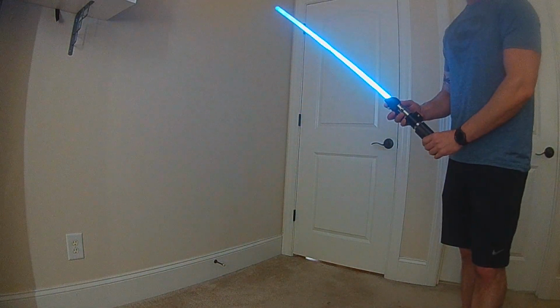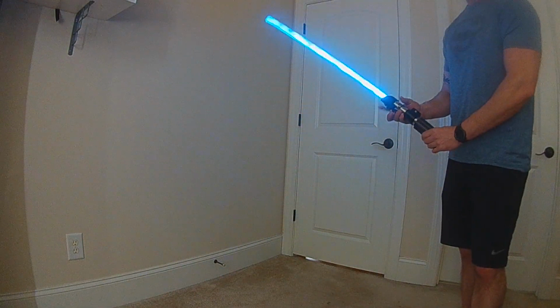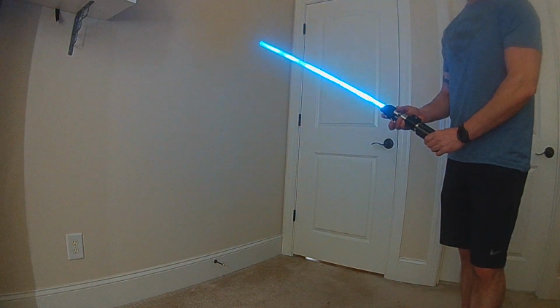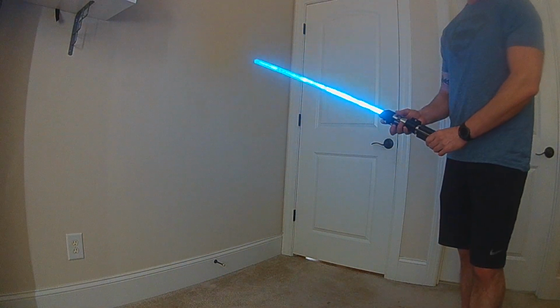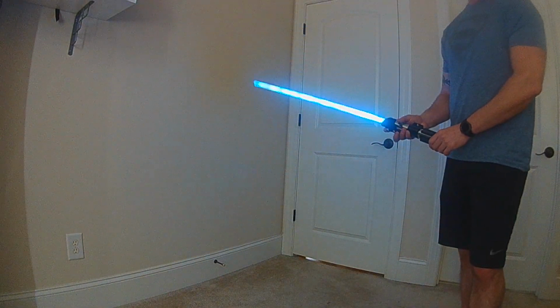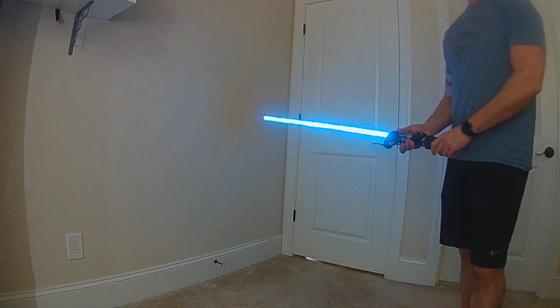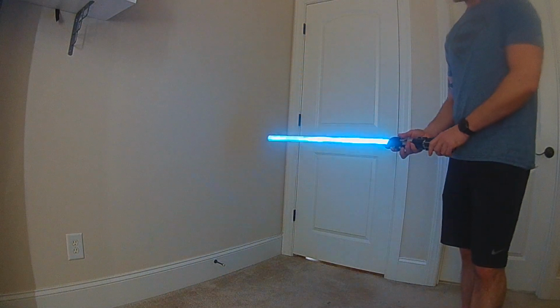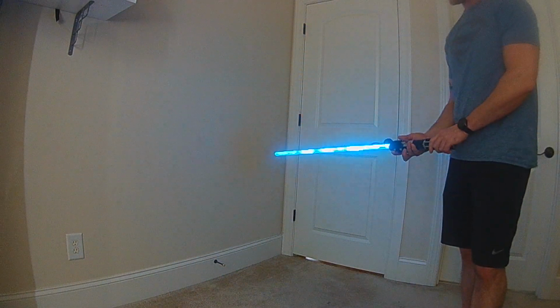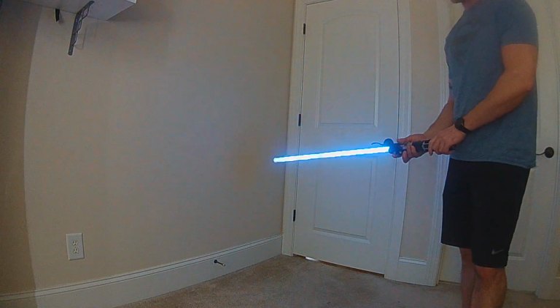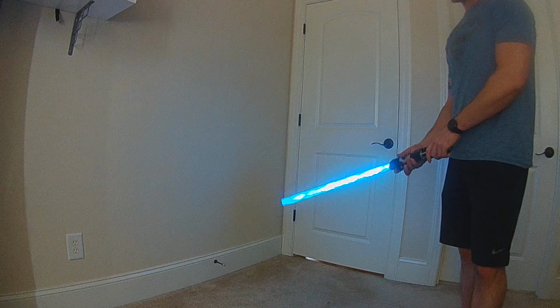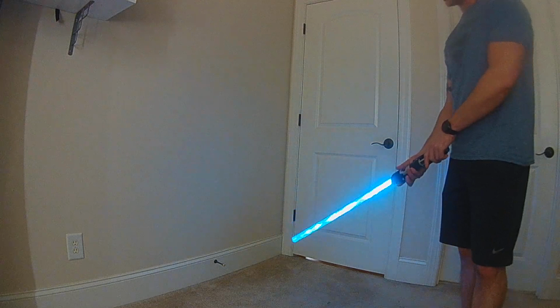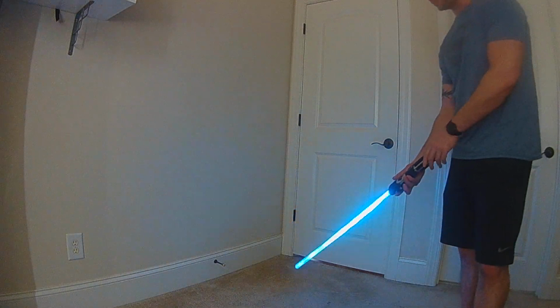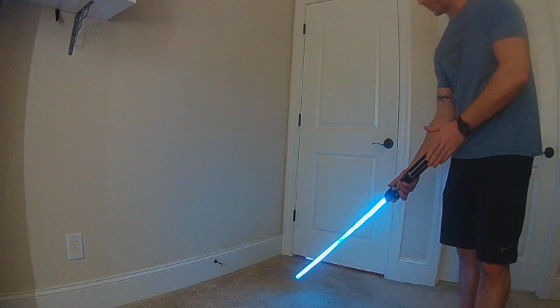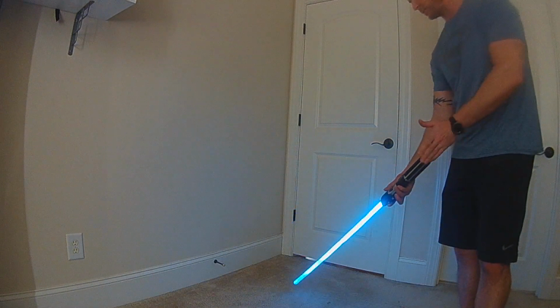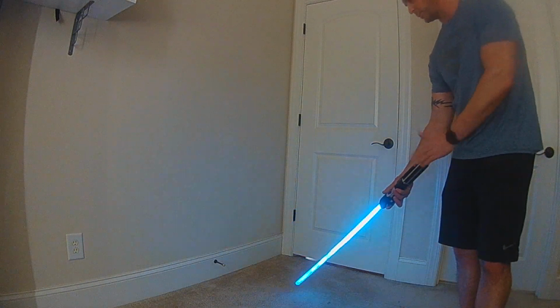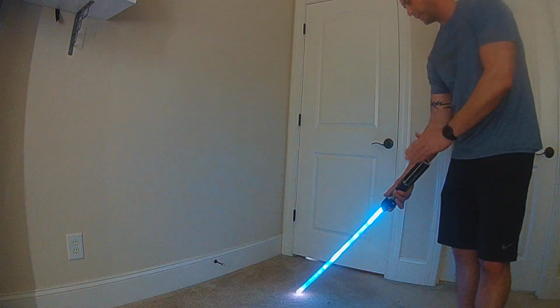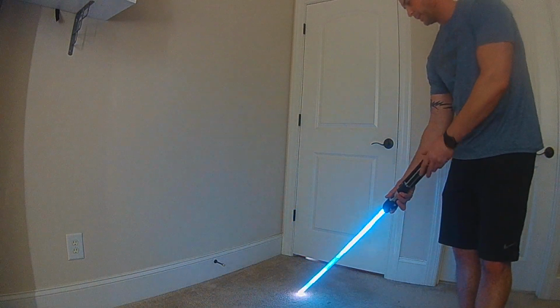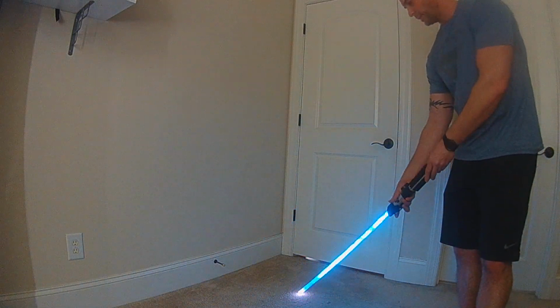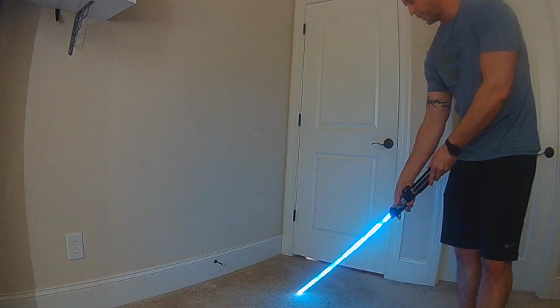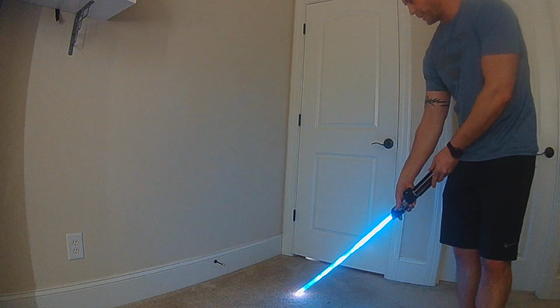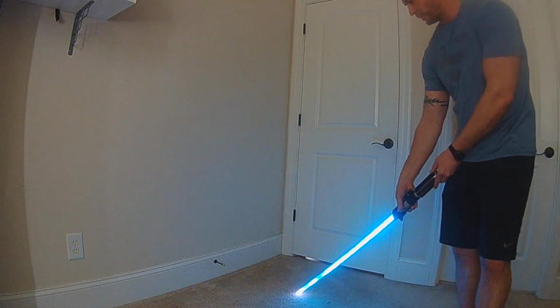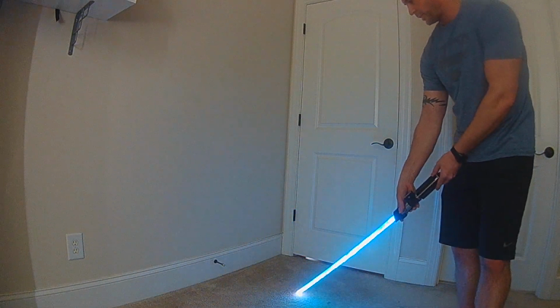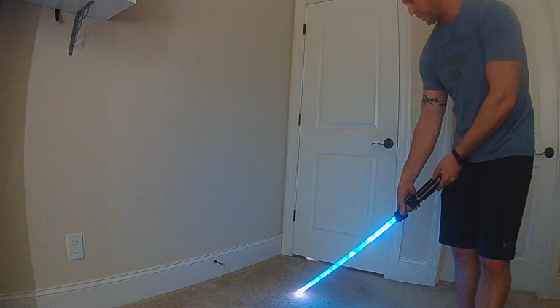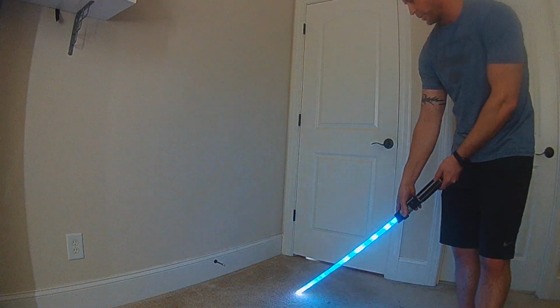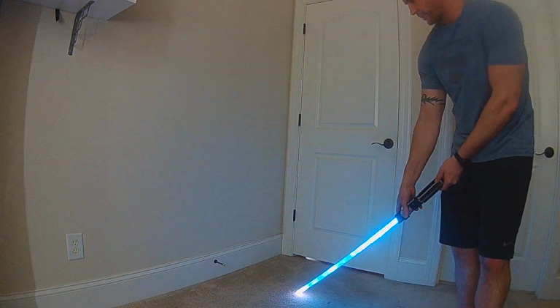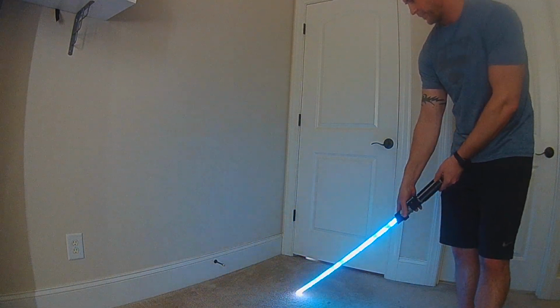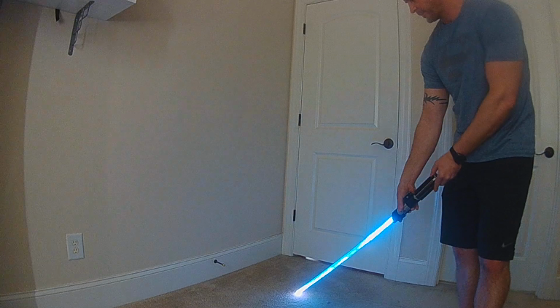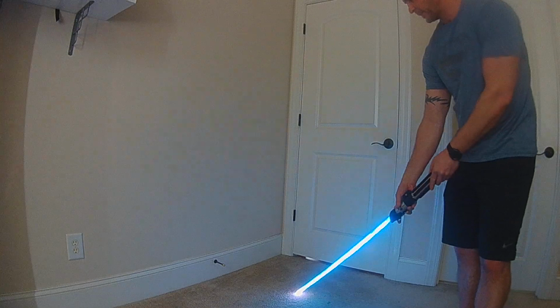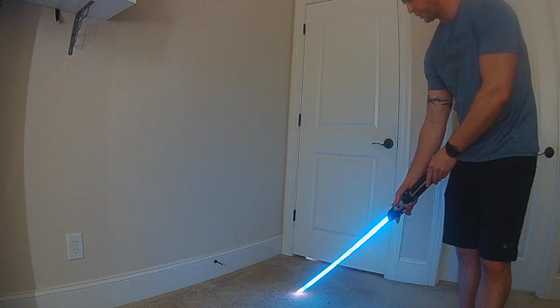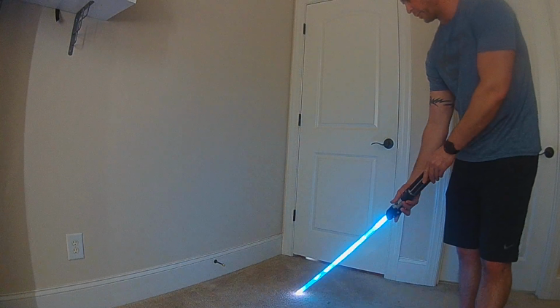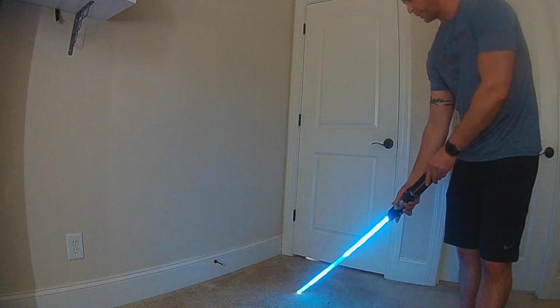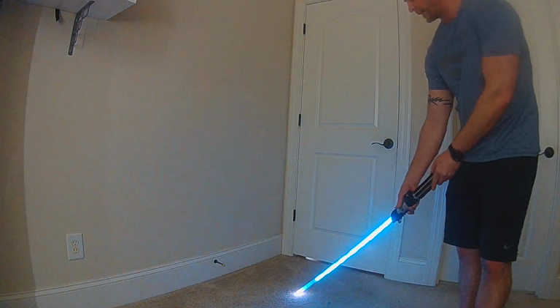You also have a responsive drag. The size of the drag will now respond to turning your hilt, so you can go larger or smaller with the drag.